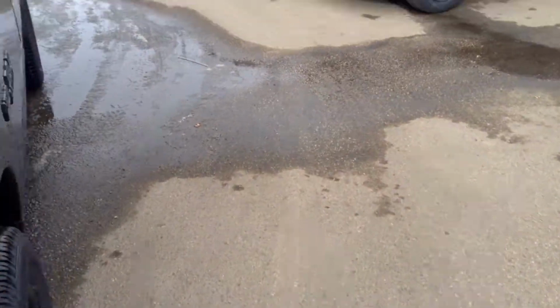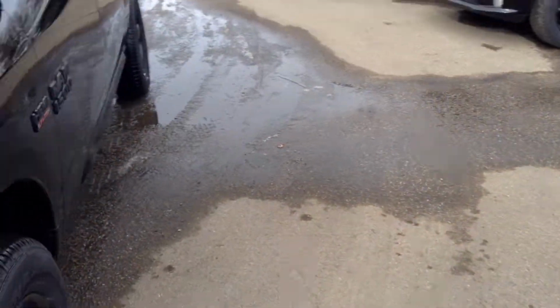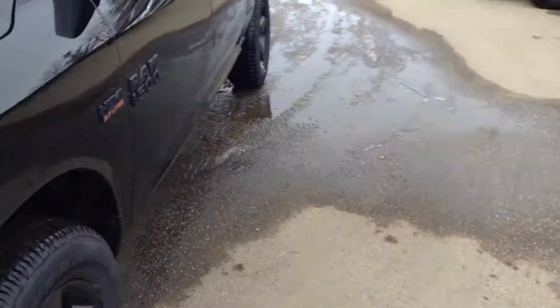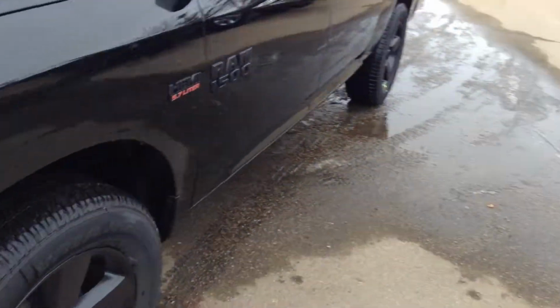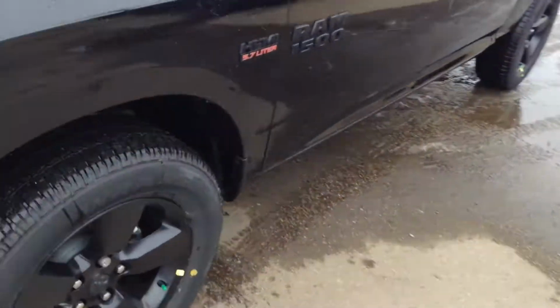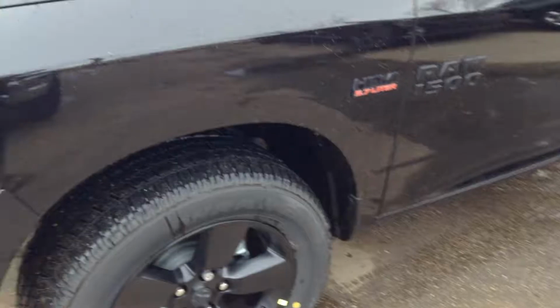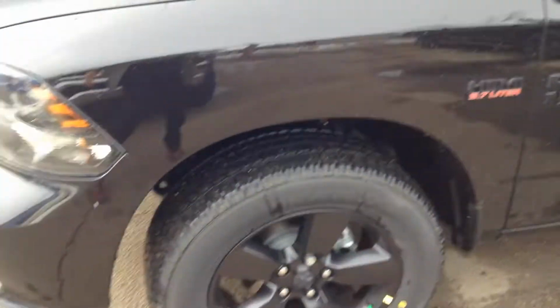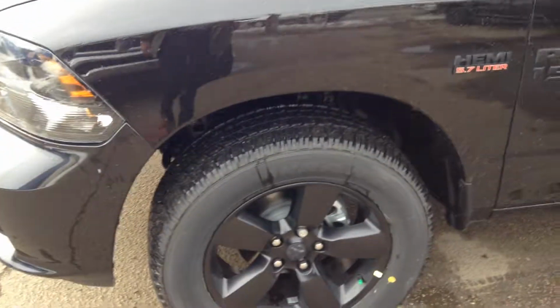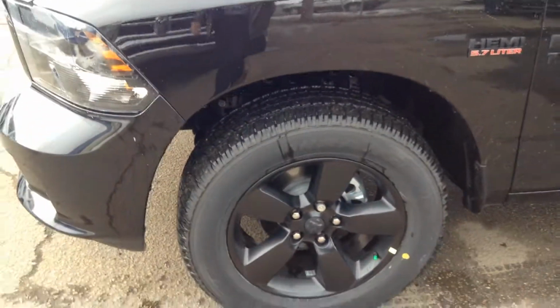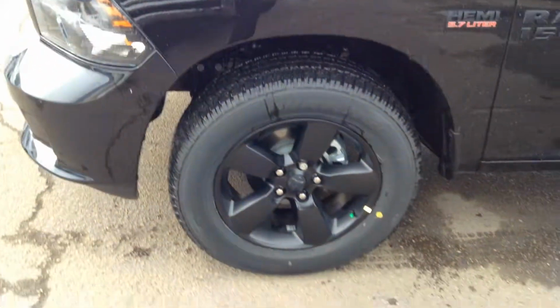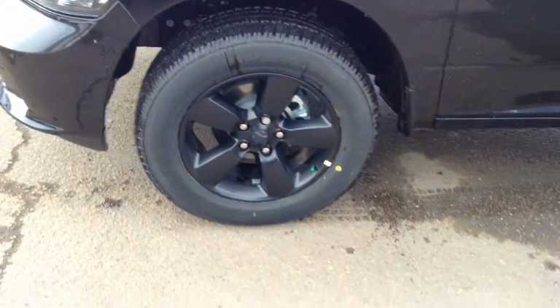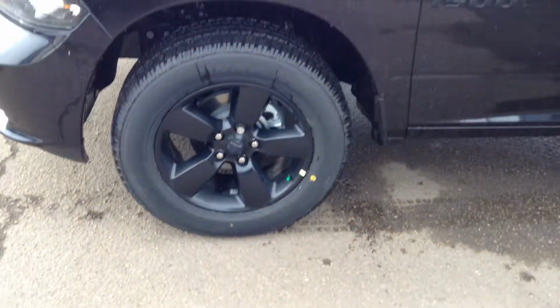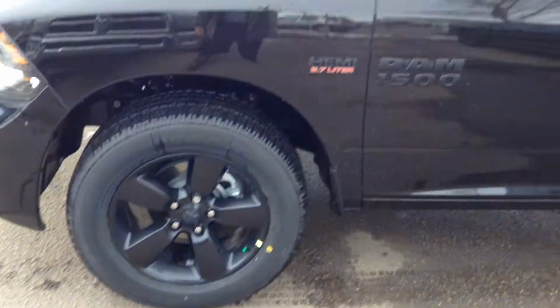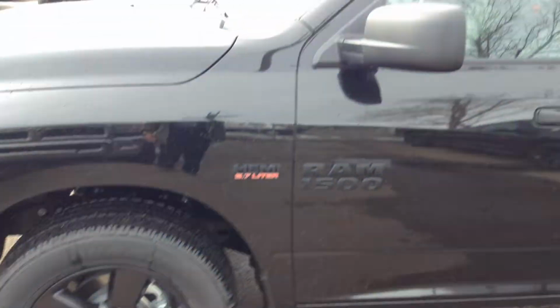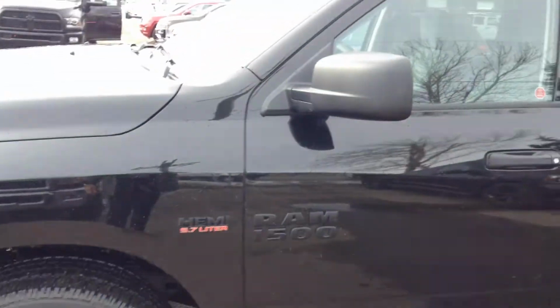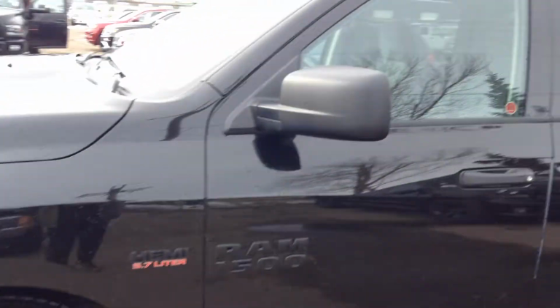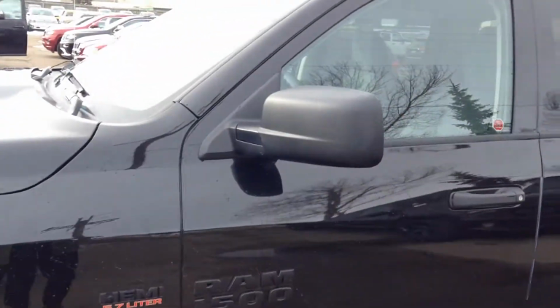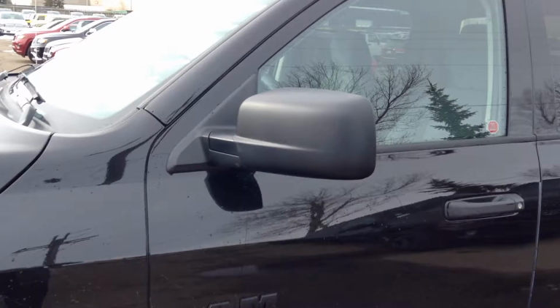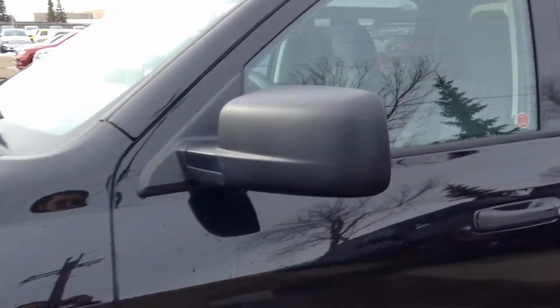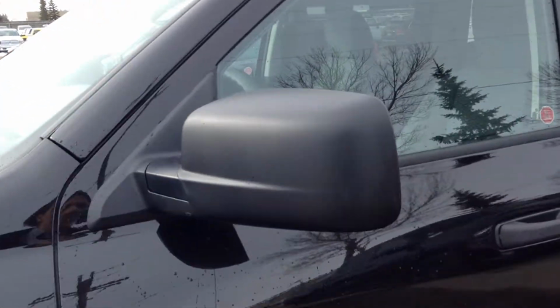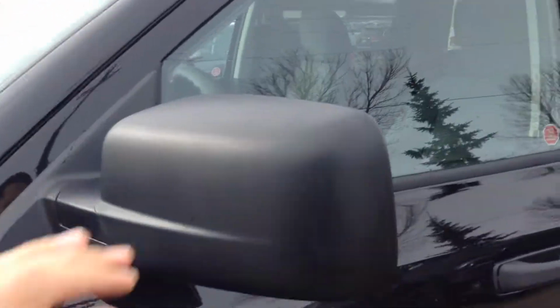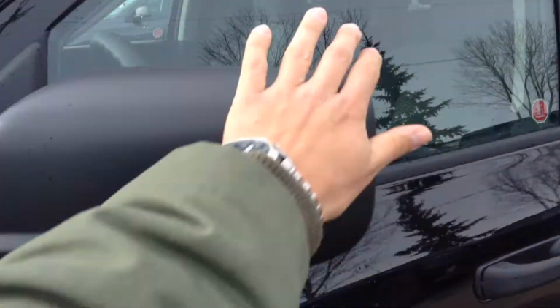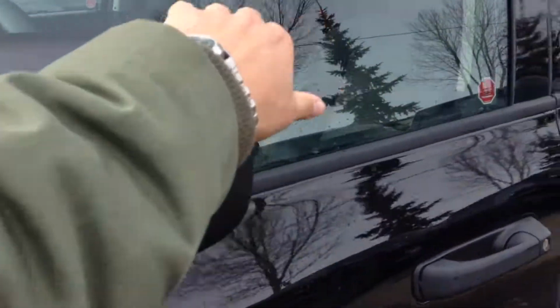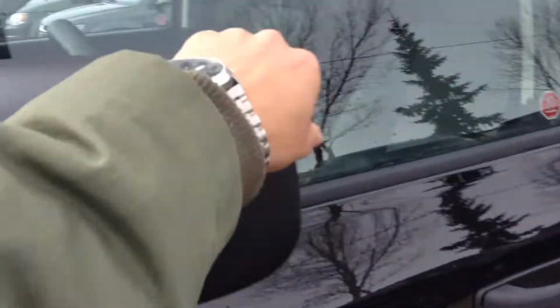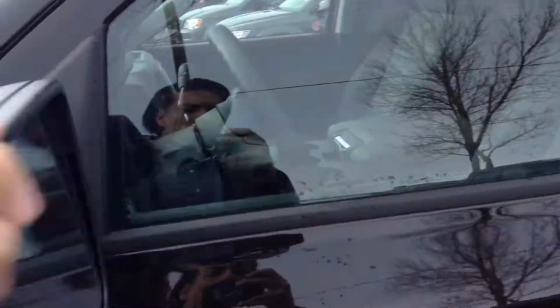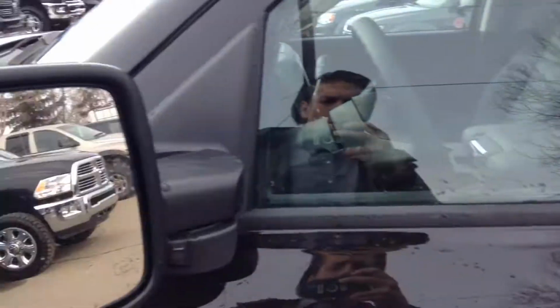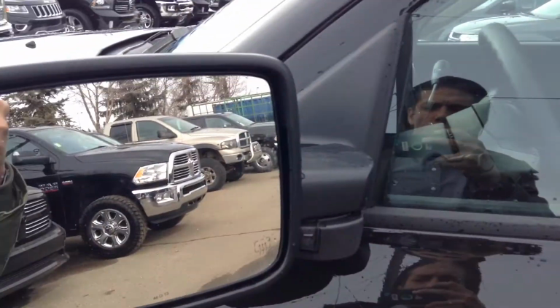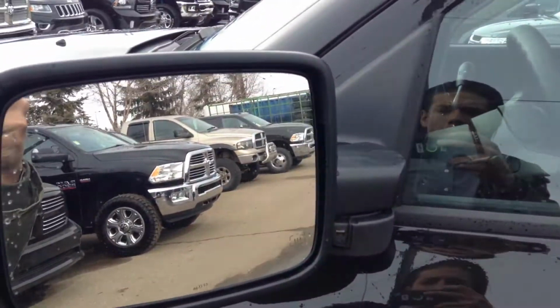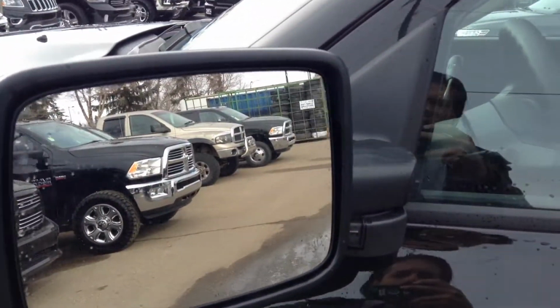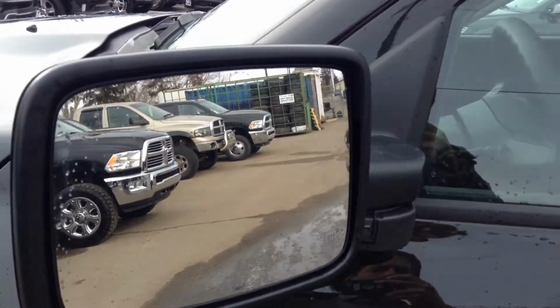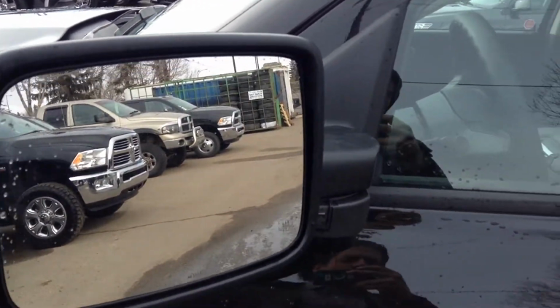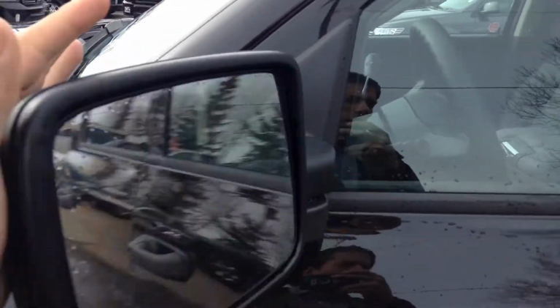With the Blackout package, you do get 20-inch sport rims. This also does come with fully breakaway mirrors, so you can bend the mirrors whichever way you need. They're all heated as well.